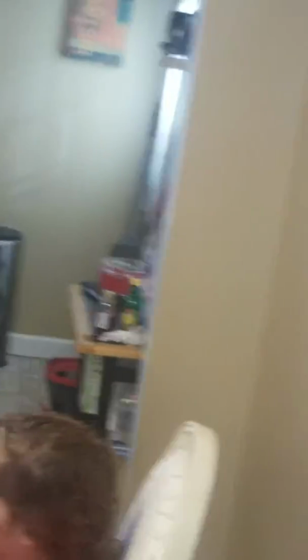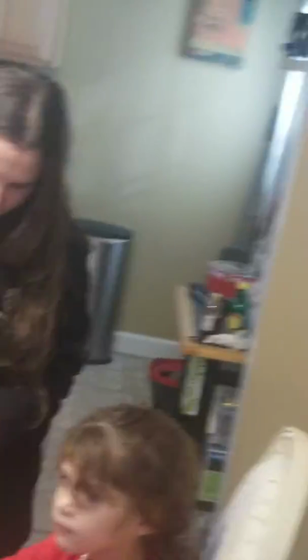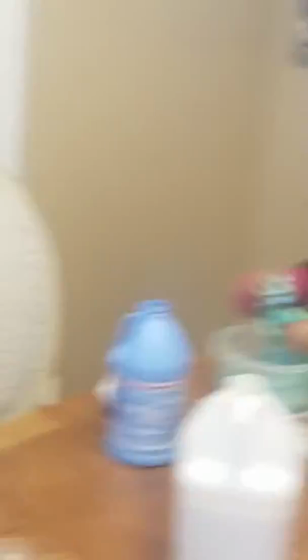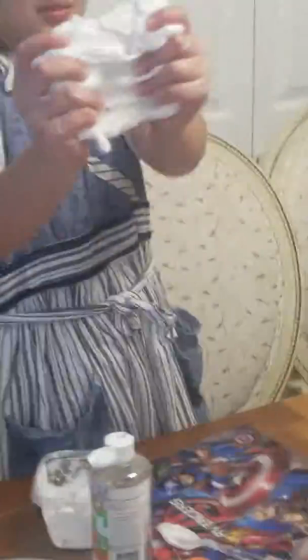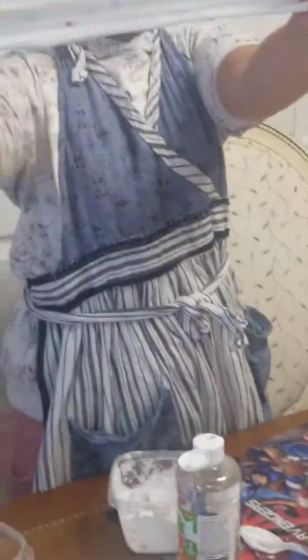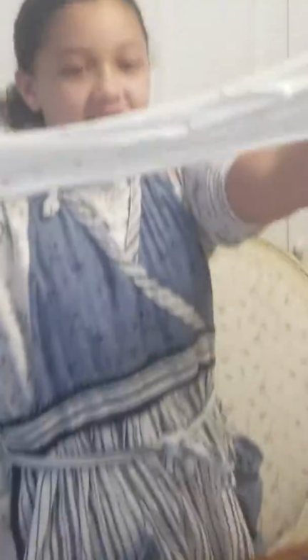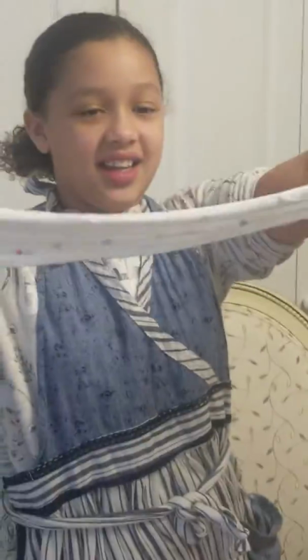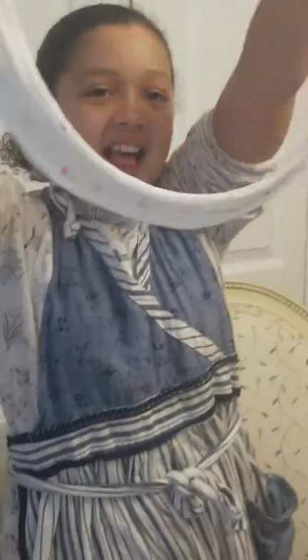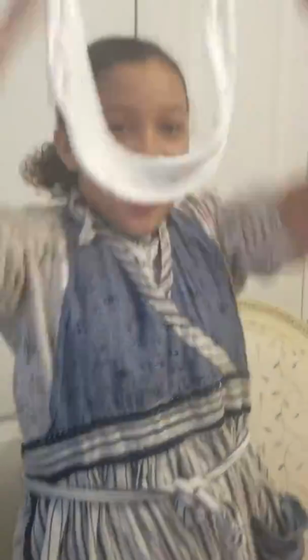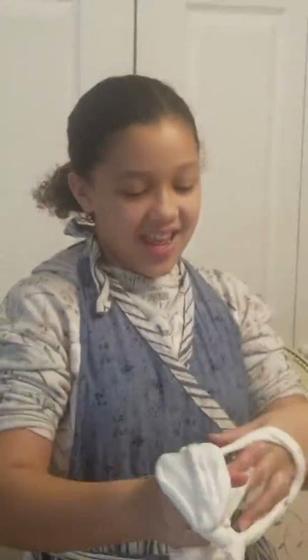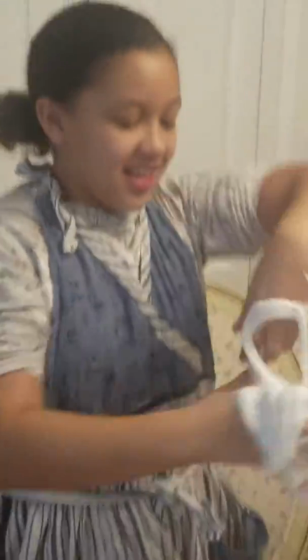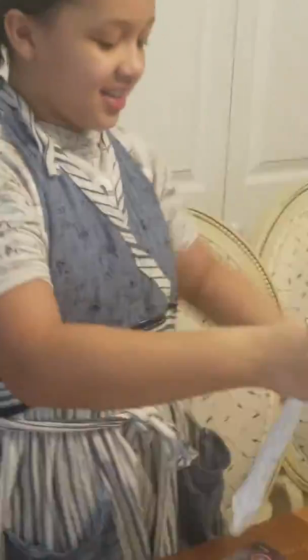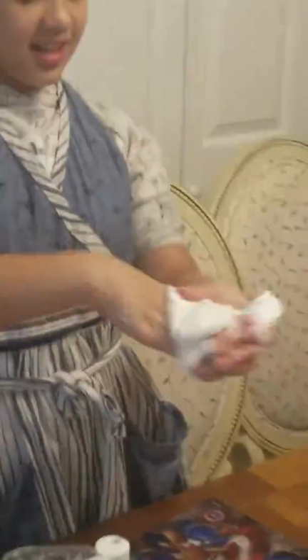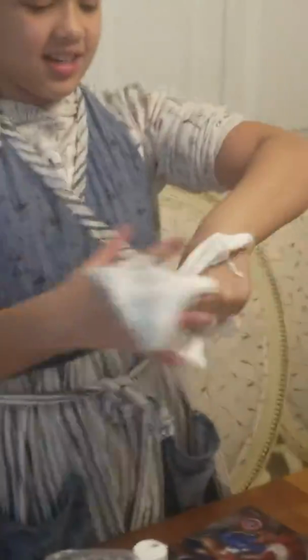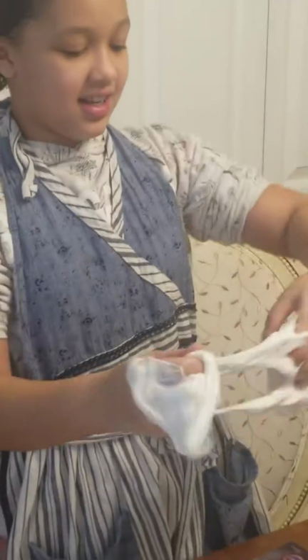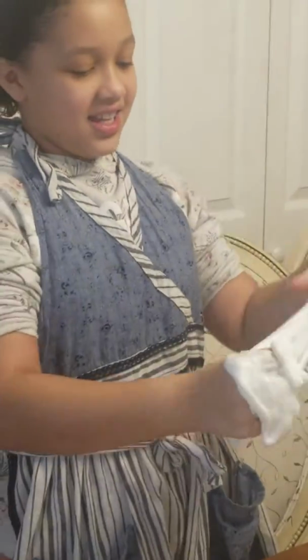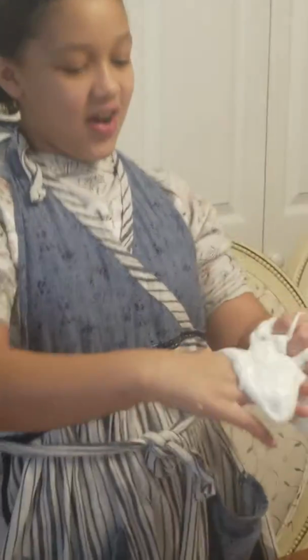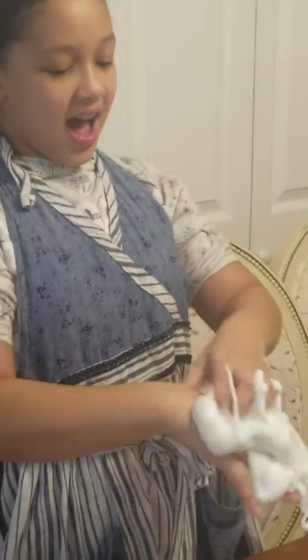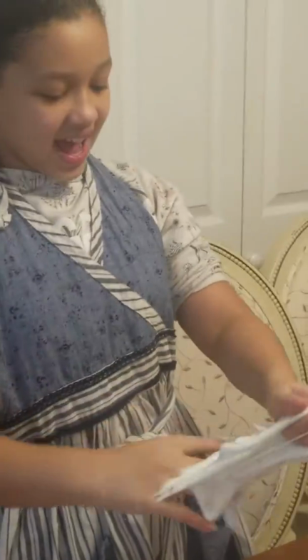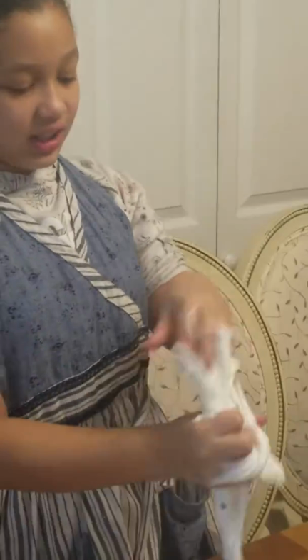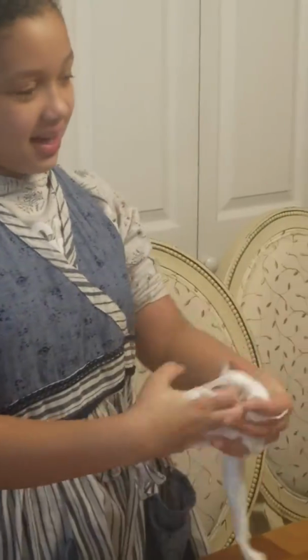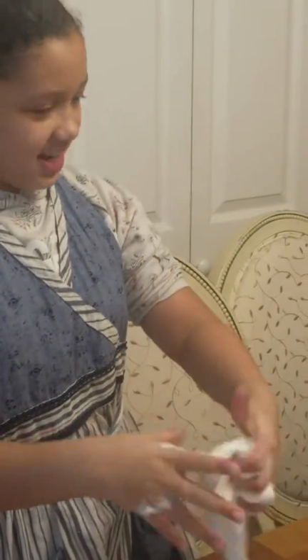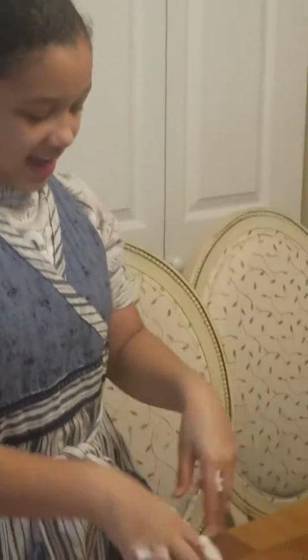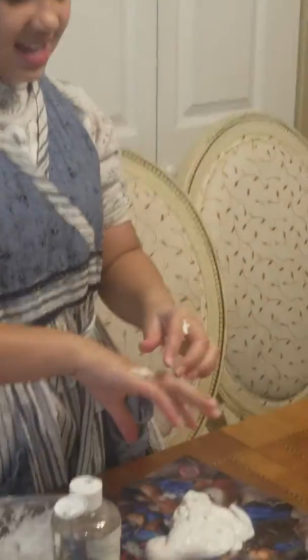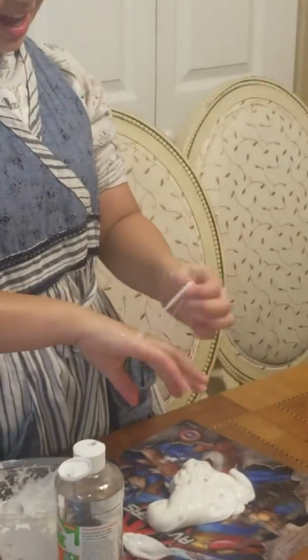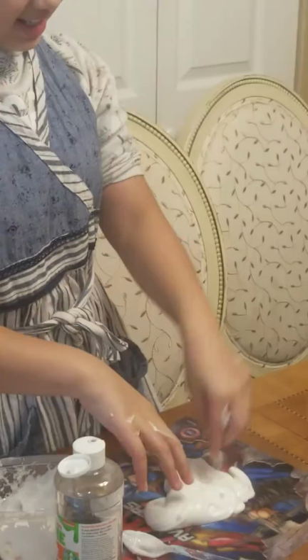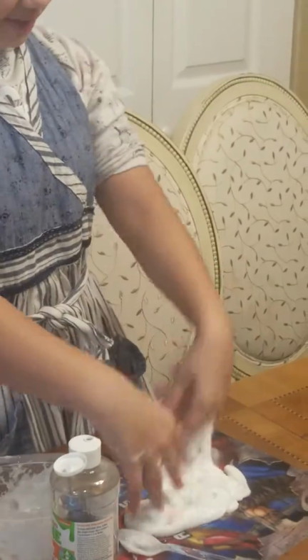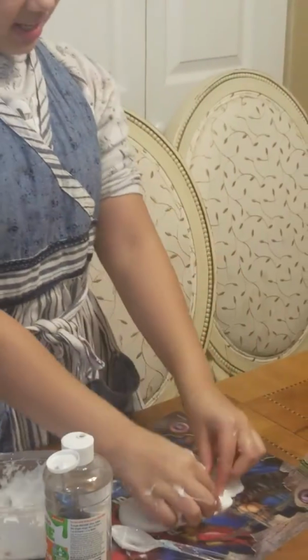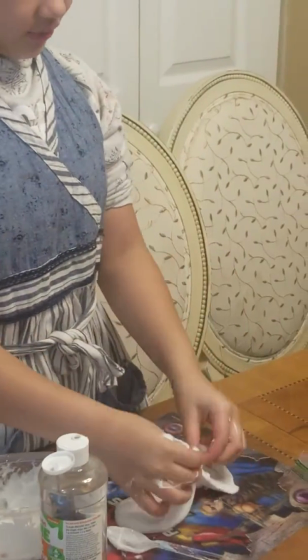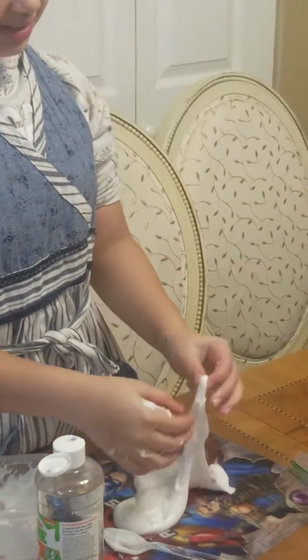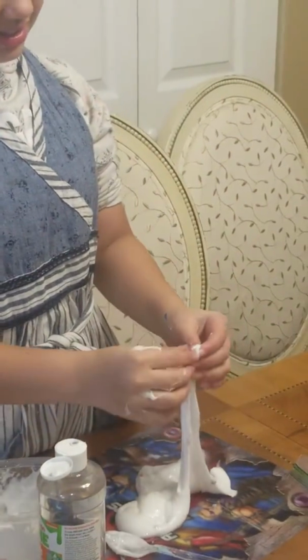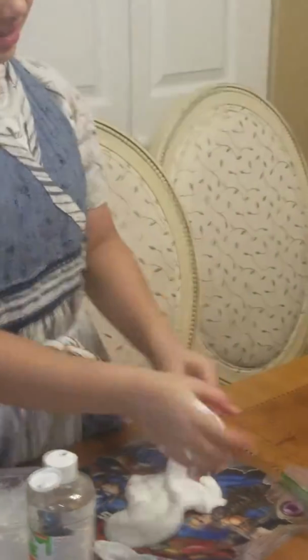Today, all of us are creating slime. Check out Abigail's slime! Tell them about it, Abigail. What did we do today? So, I added glue to my slime, and I added Staphylo and little fruit slices.